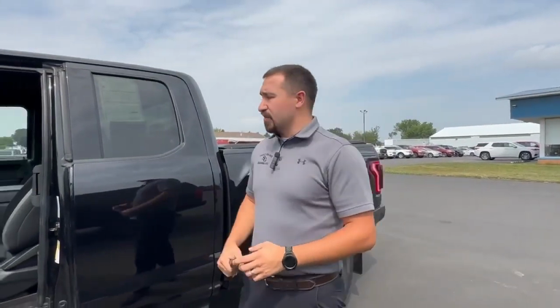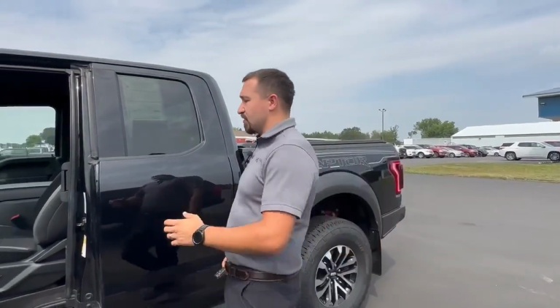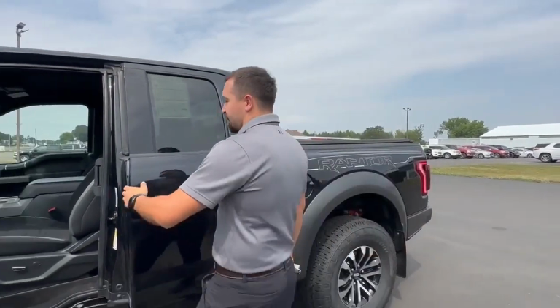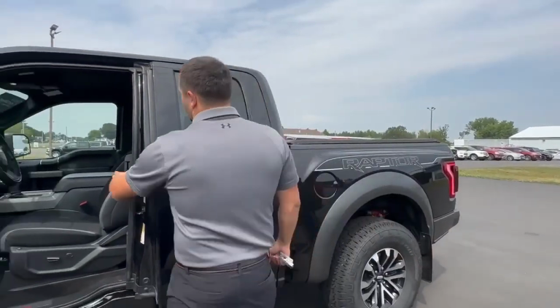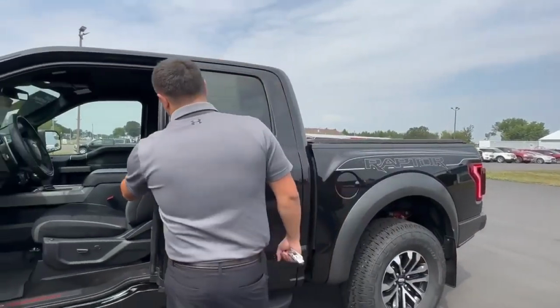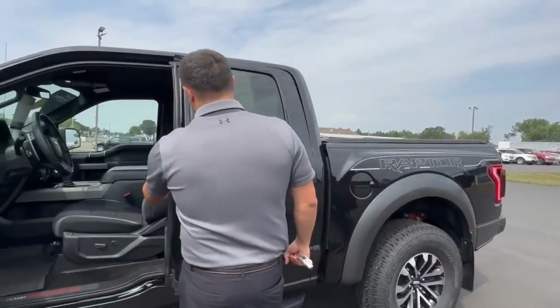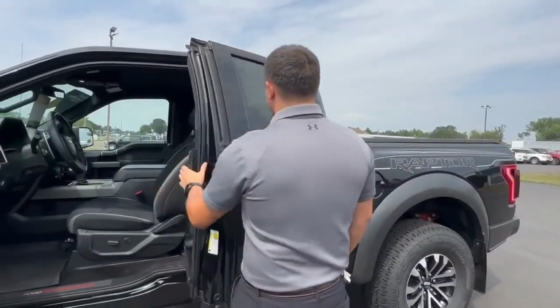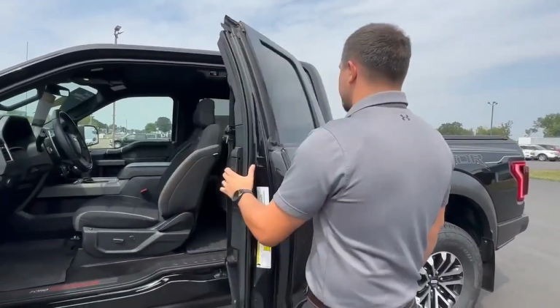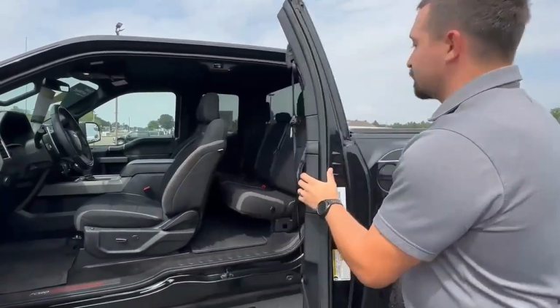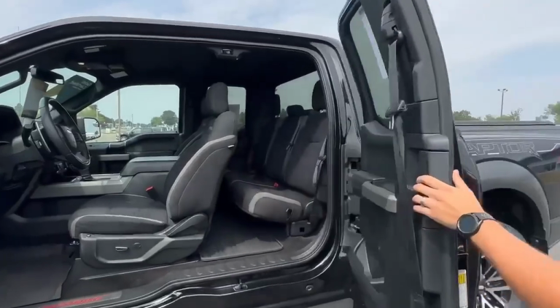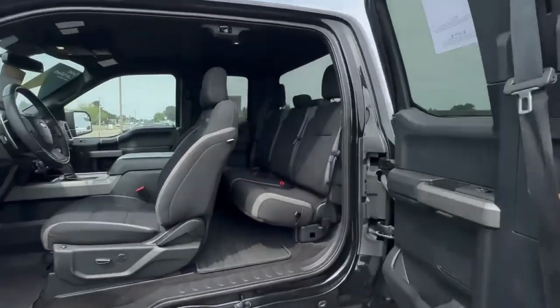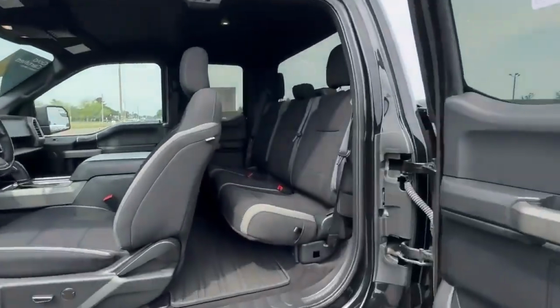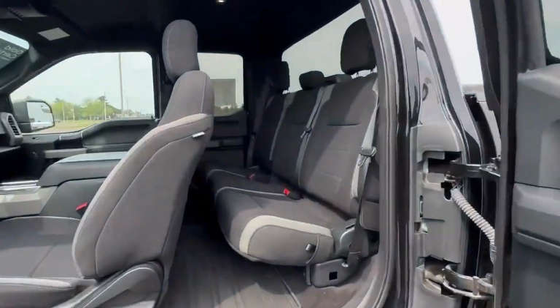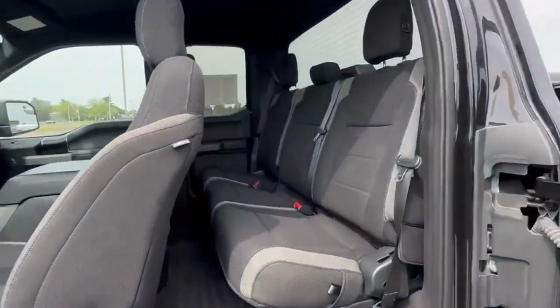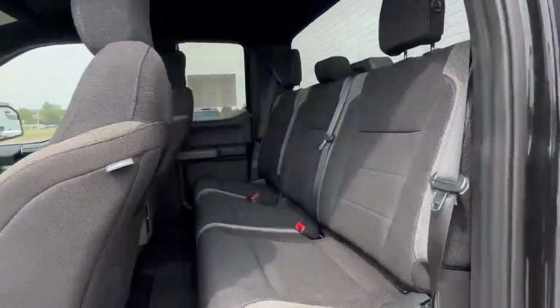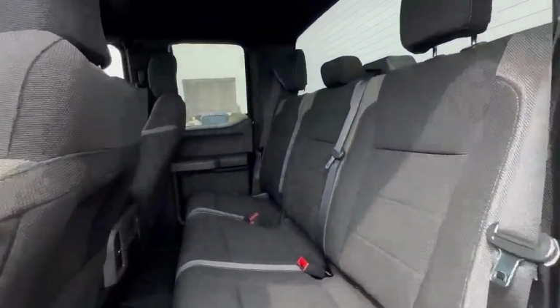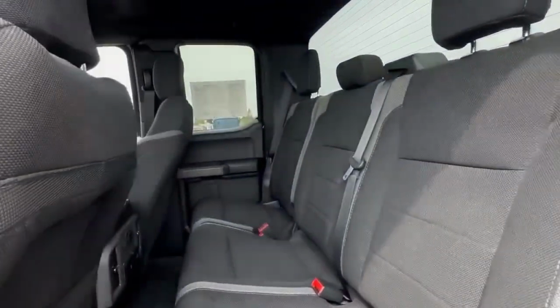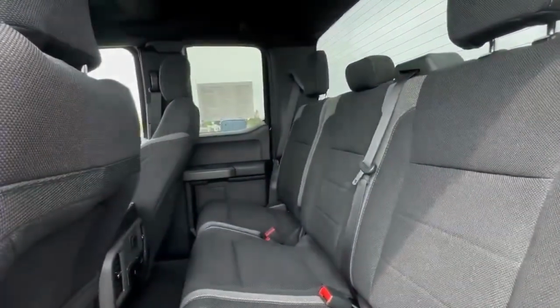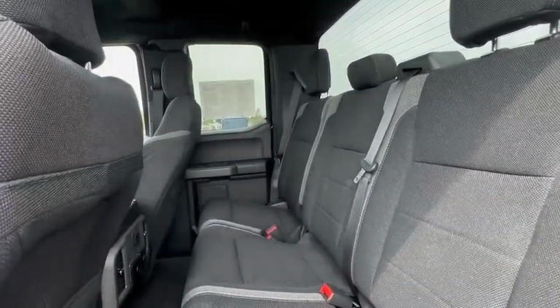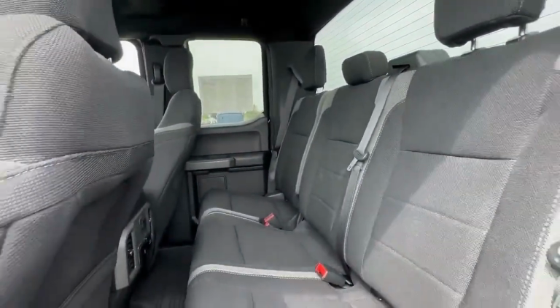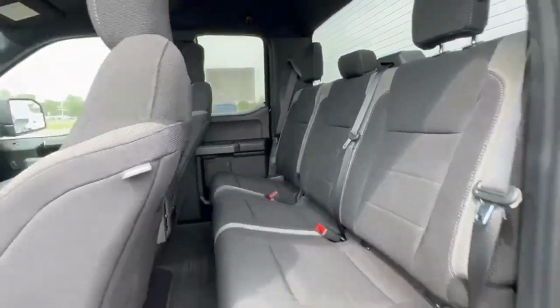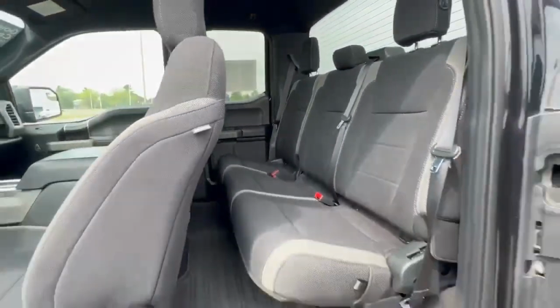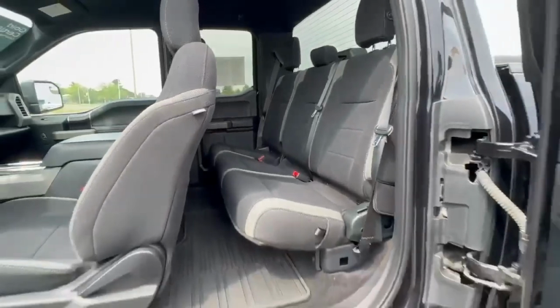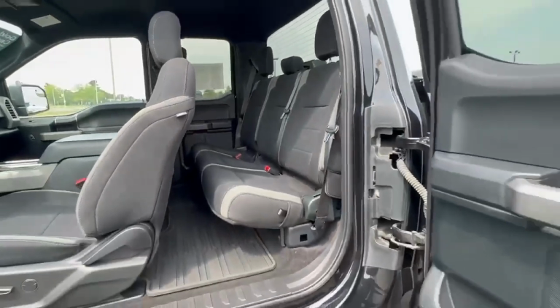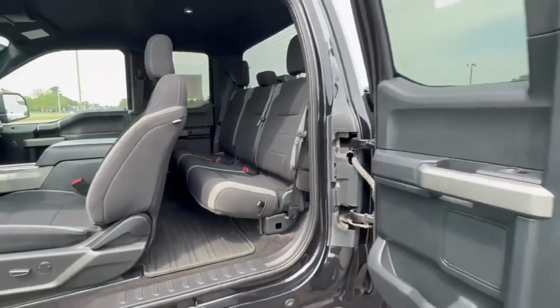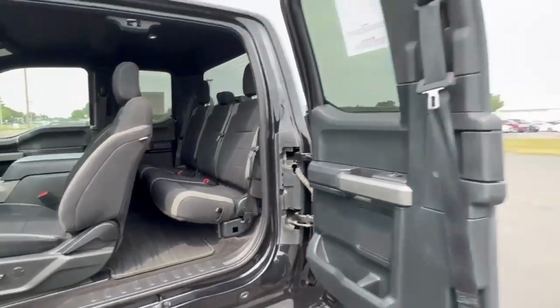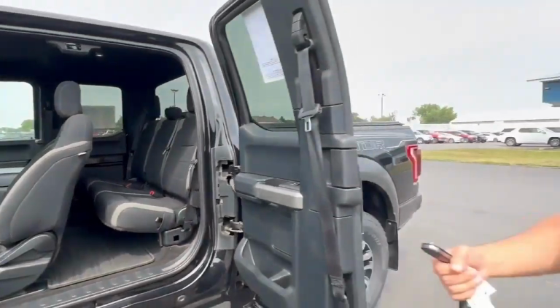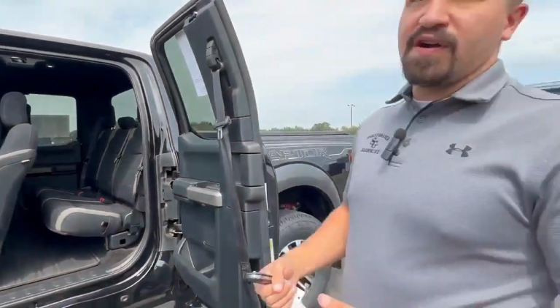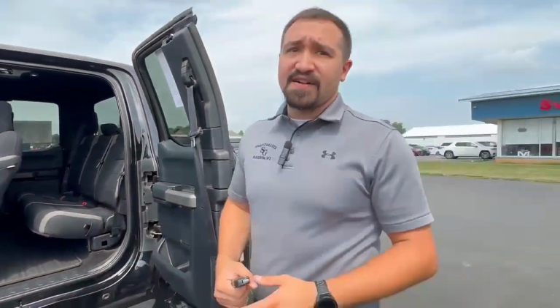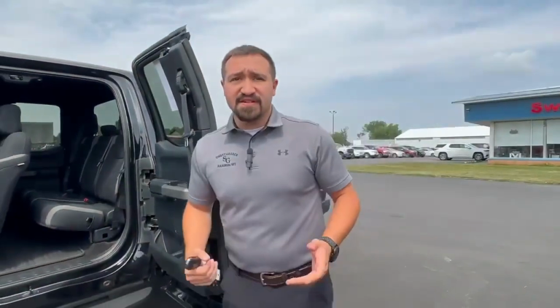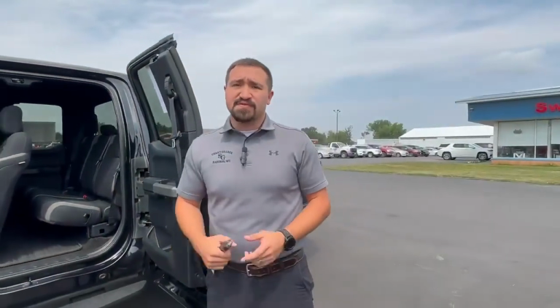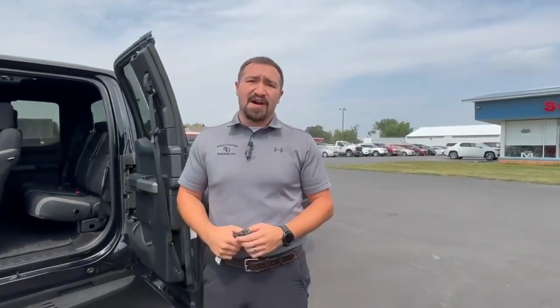Let's go ahead and take a look here in the second row. You have plenty of space. The seats do go up. Like I said, these trucks are super hard to find, especially at this price for low miles.